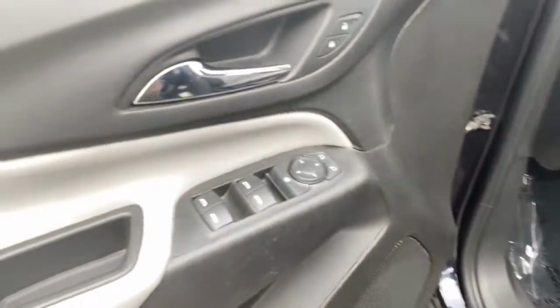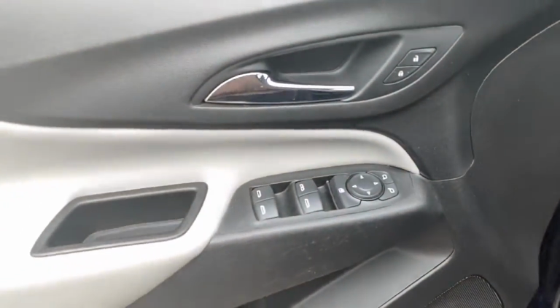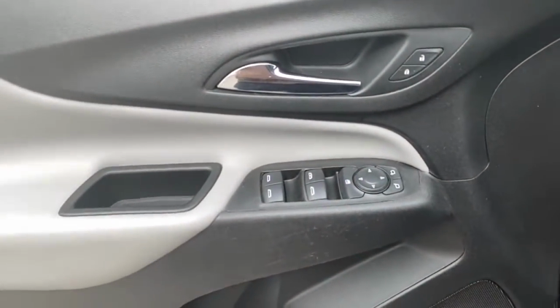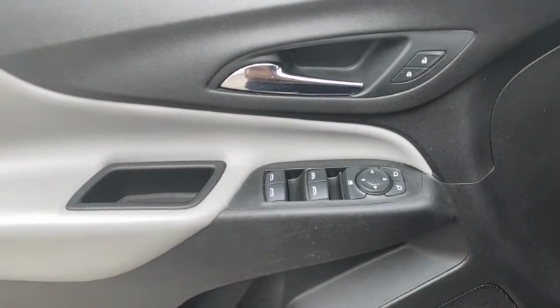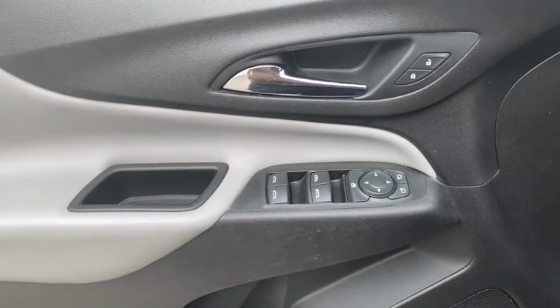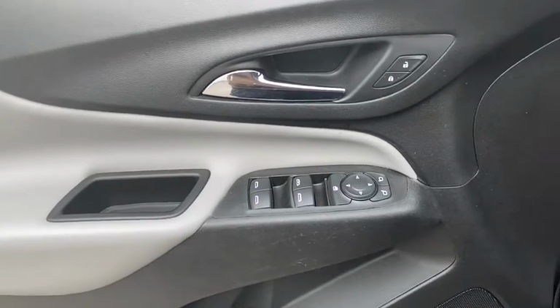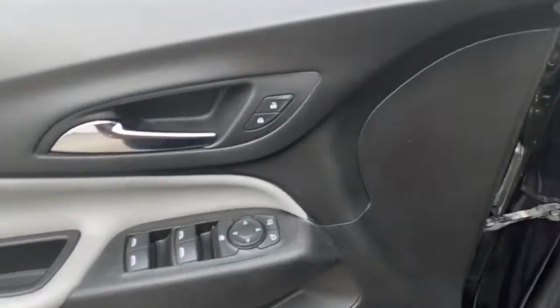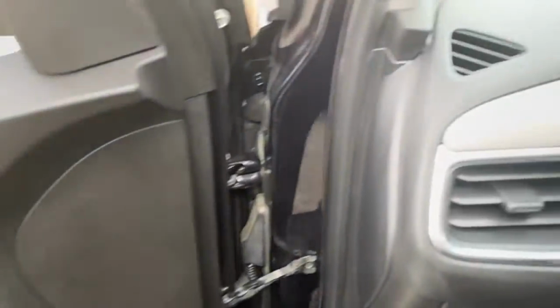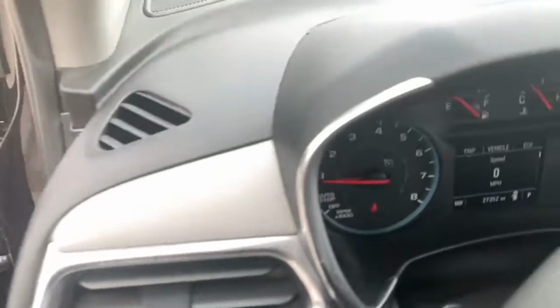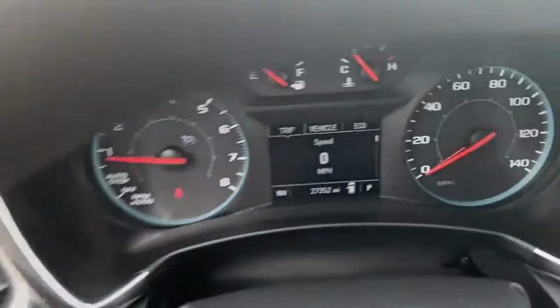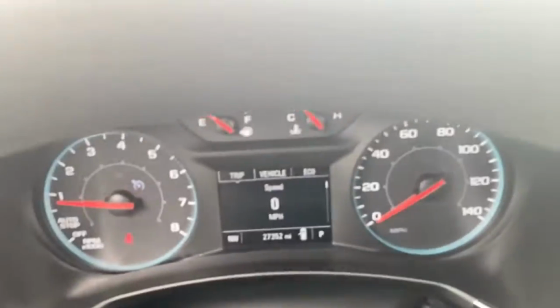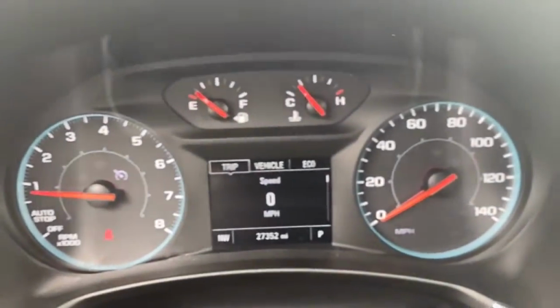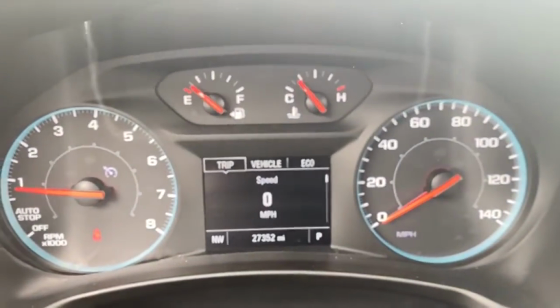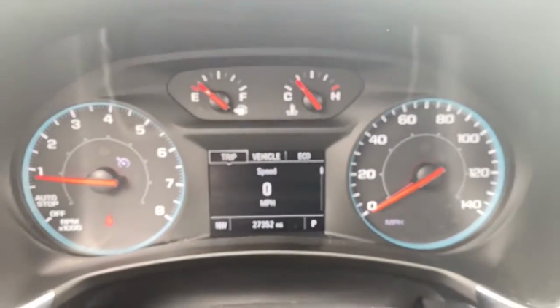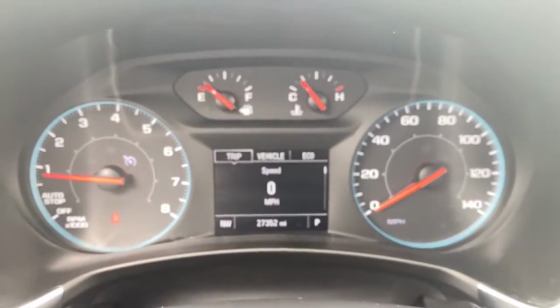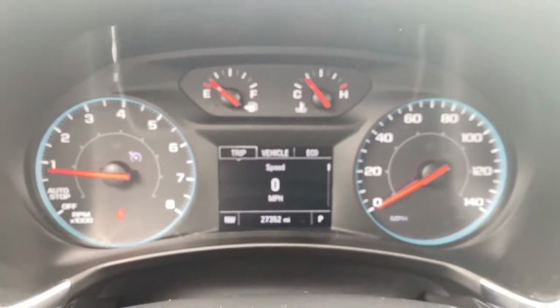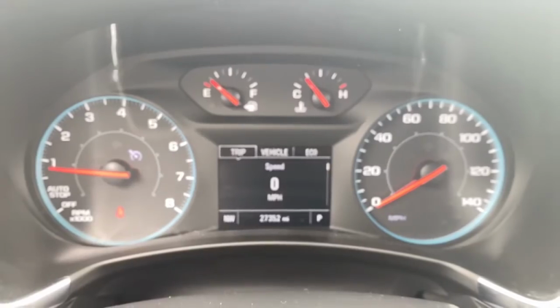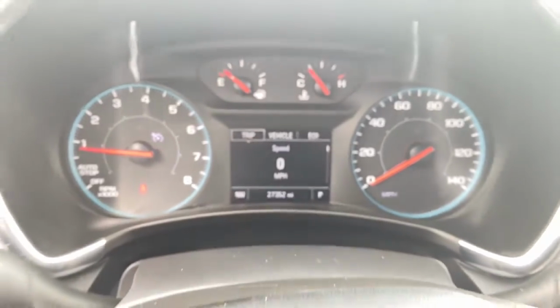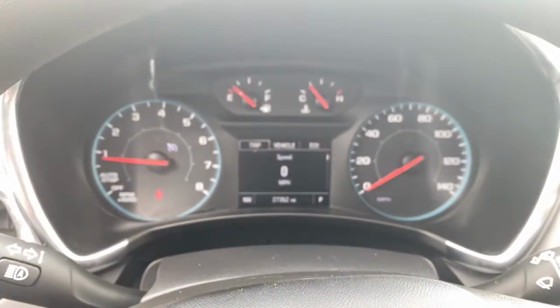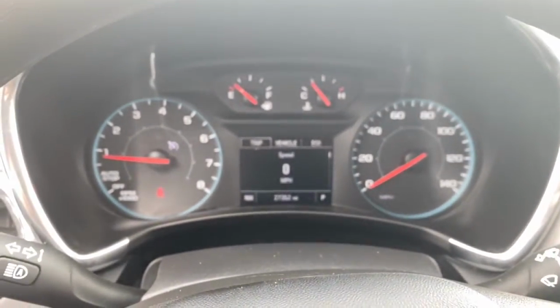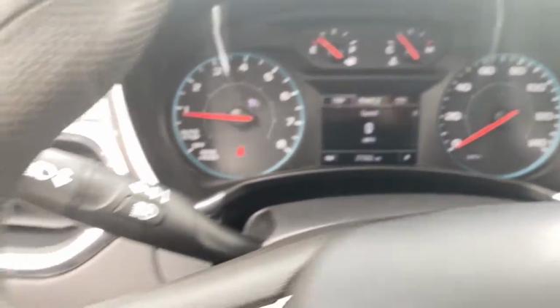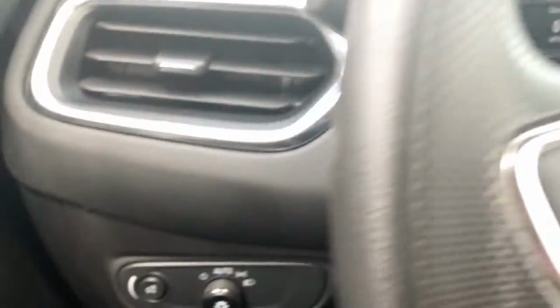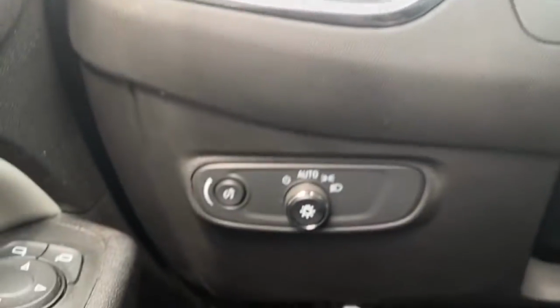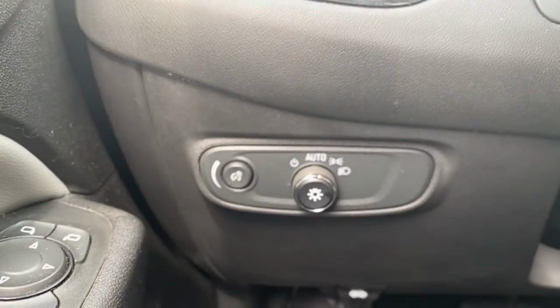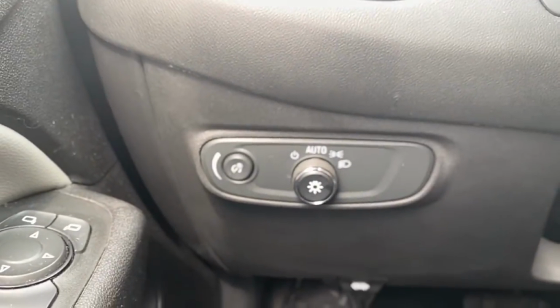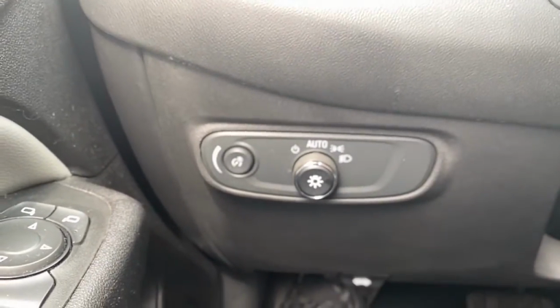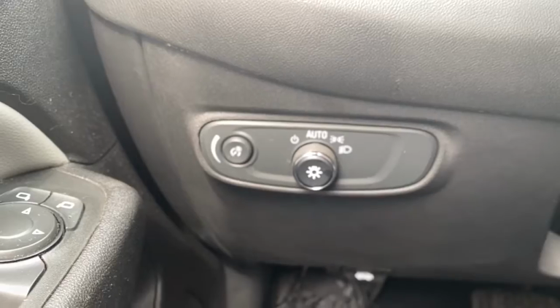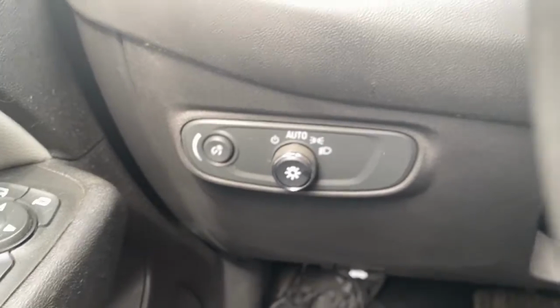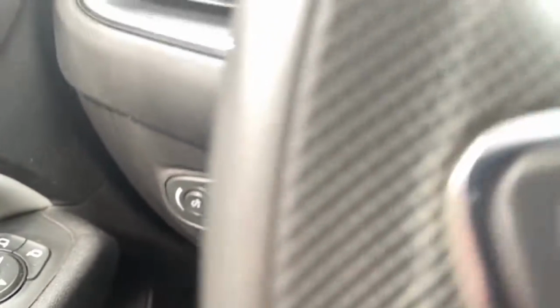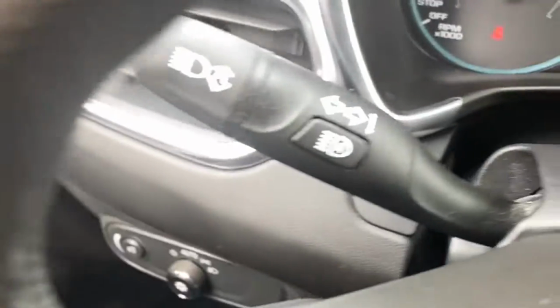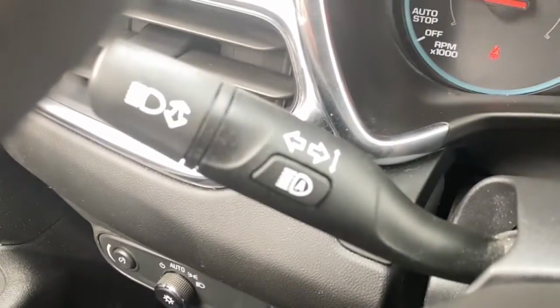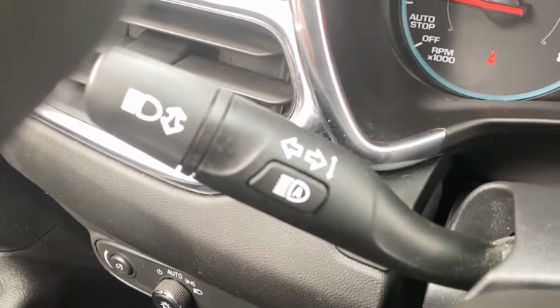Apple CarPlay and or Android Auto, keyless entry, premium sound system, satellite radio, heated mirrors, steering wheel audio controls, aluminum wheels, alarm, electronic stability control, Bluetooth connection.